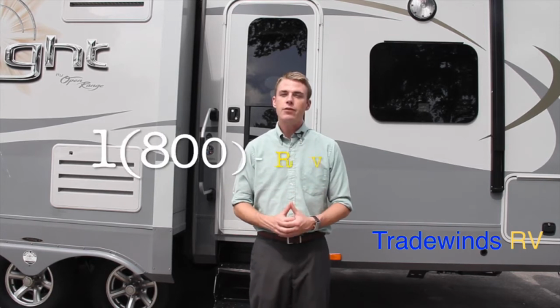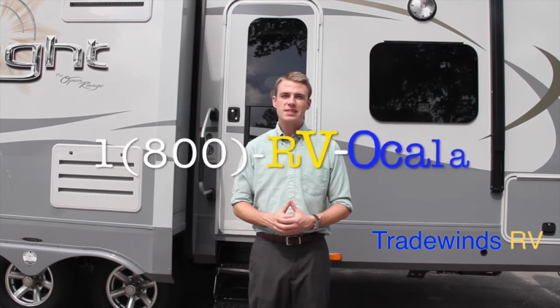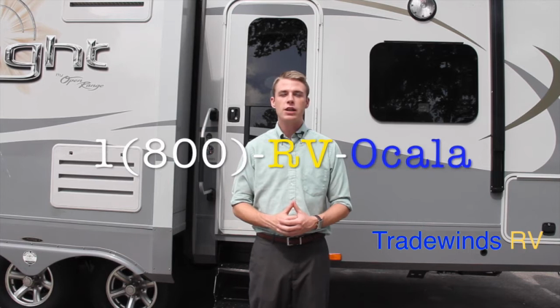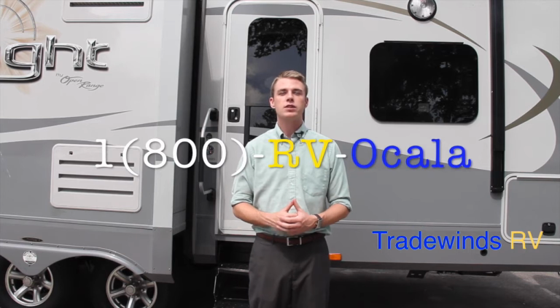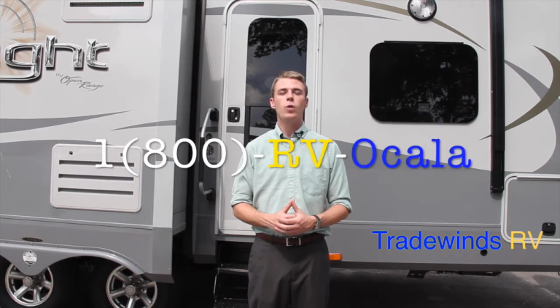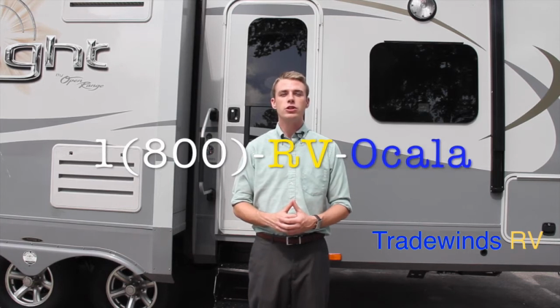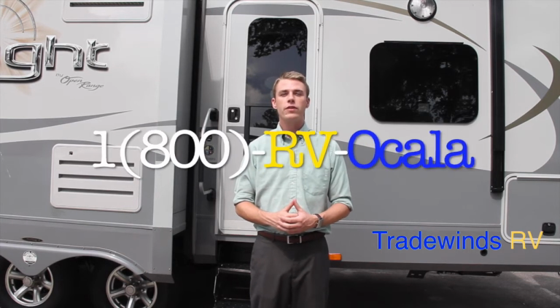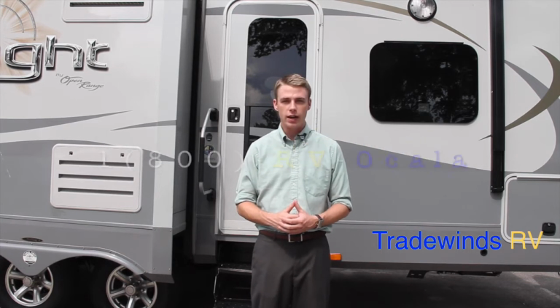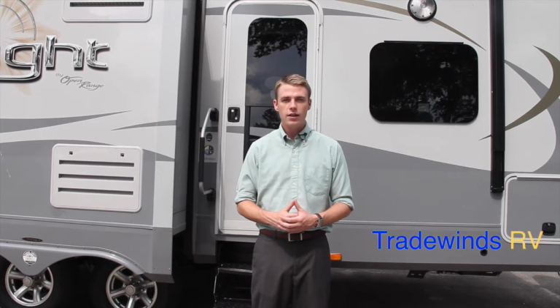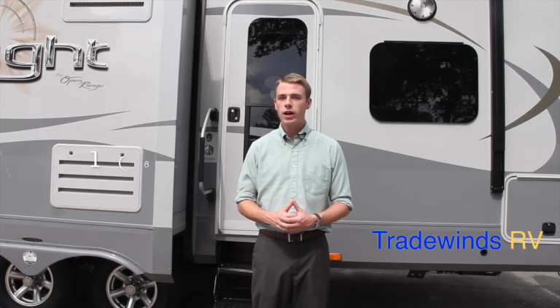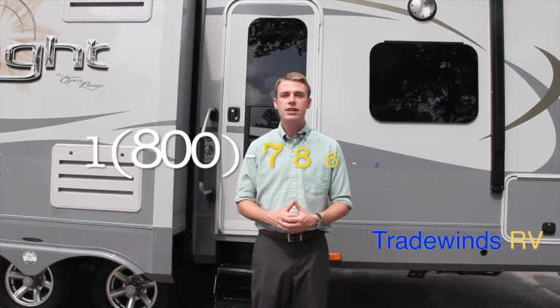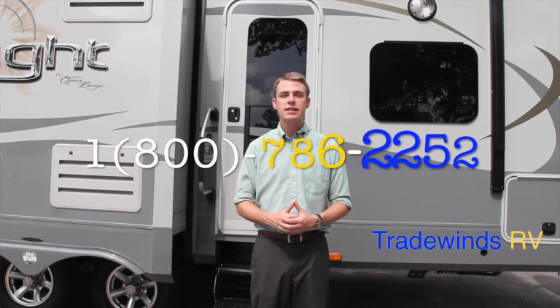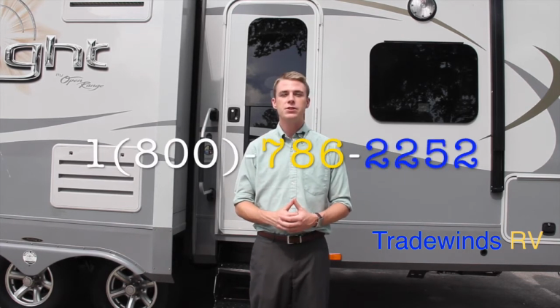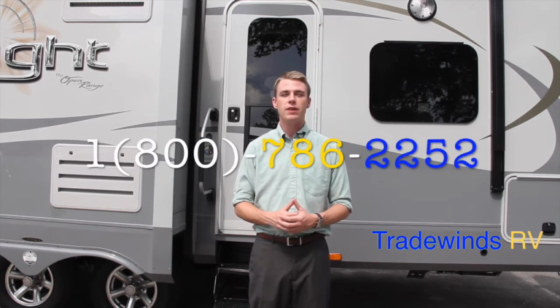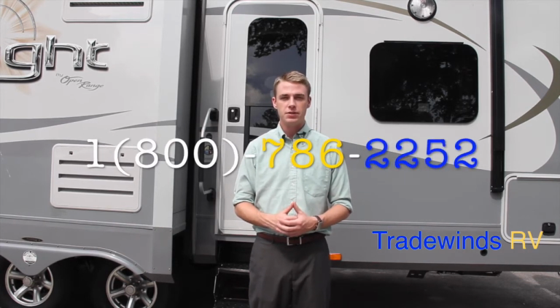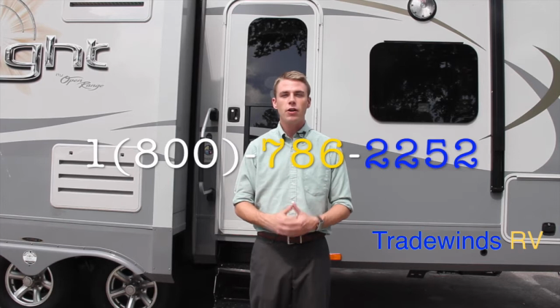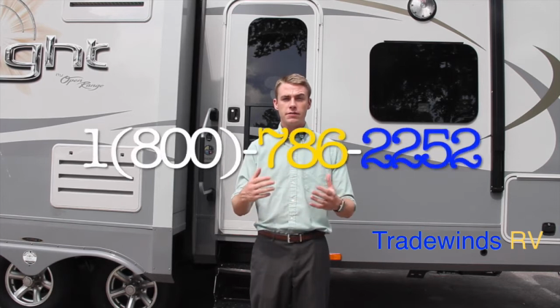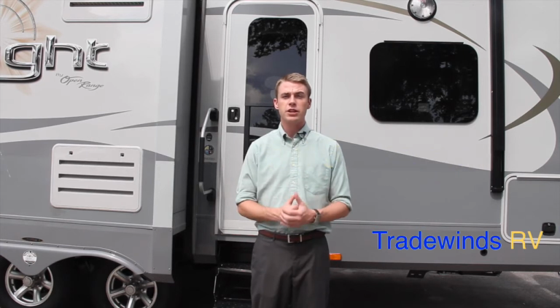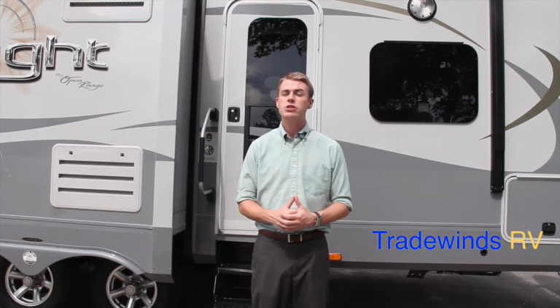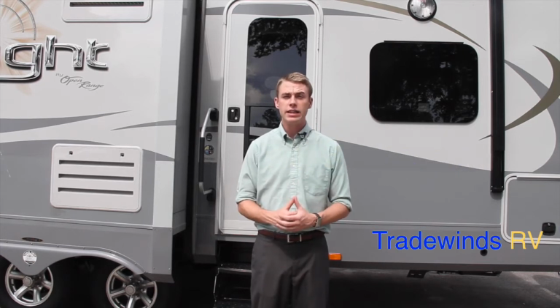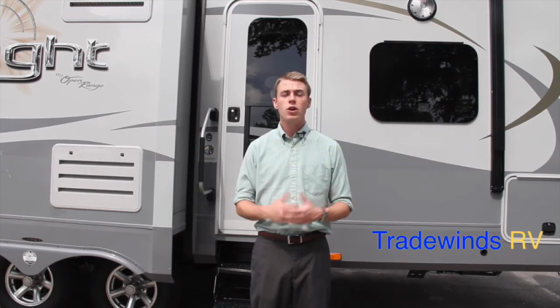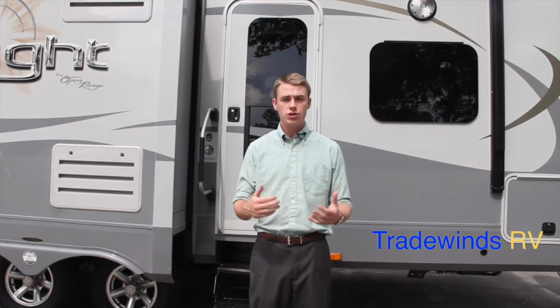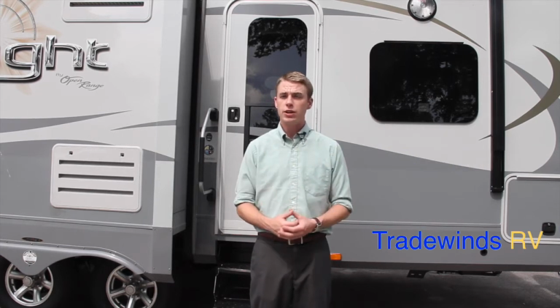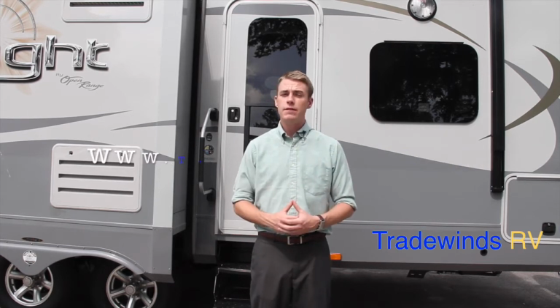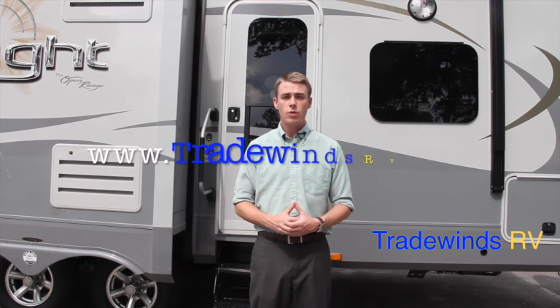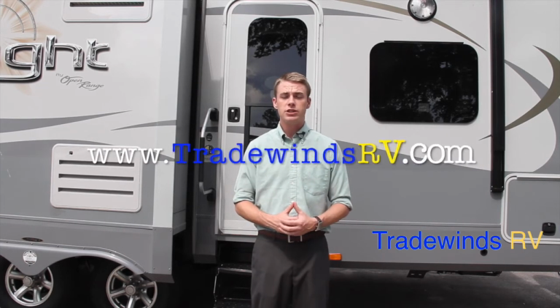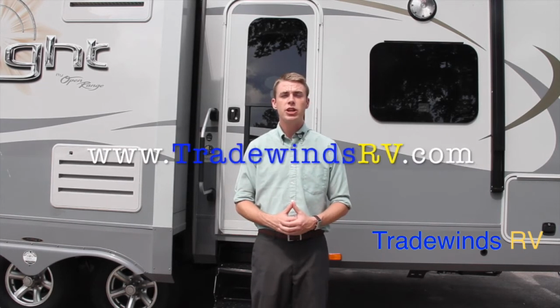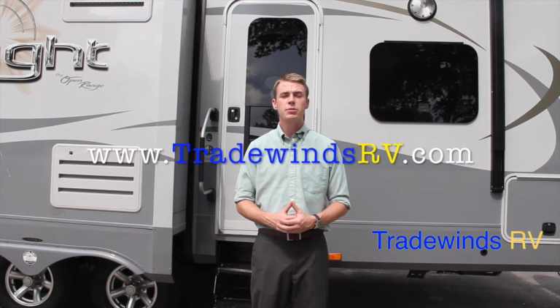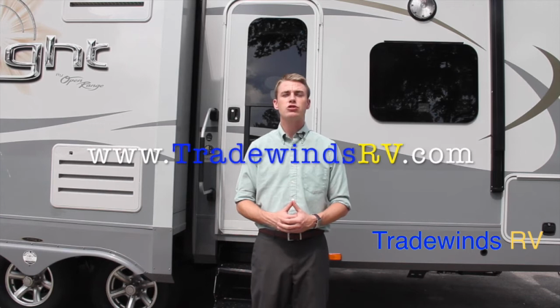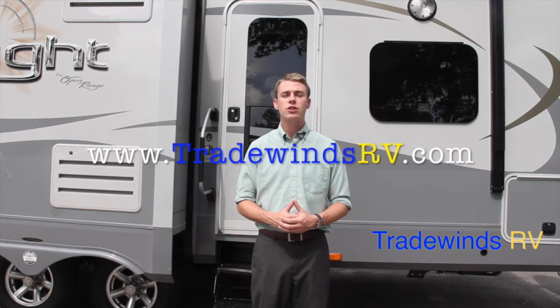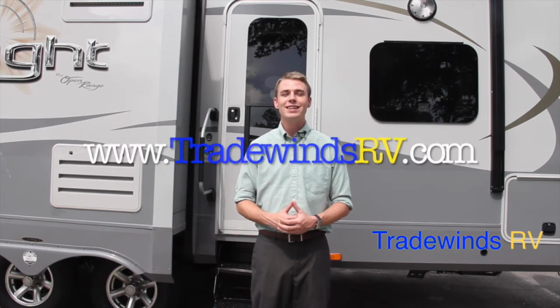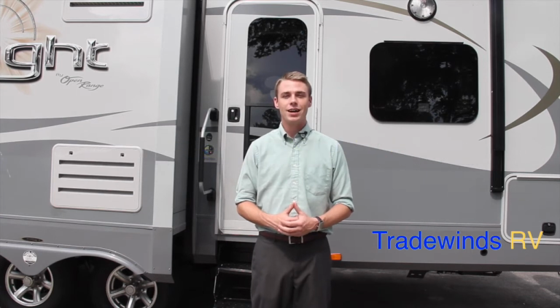If you would like a sales price, give us a call at 1-800-RV-Ocala. That's 1-800-786-2252. Follow us on Facebook at Tradewinds RV Inc., go to our YouTube channel, and visit our webpage at www.TradewindsRV.com.